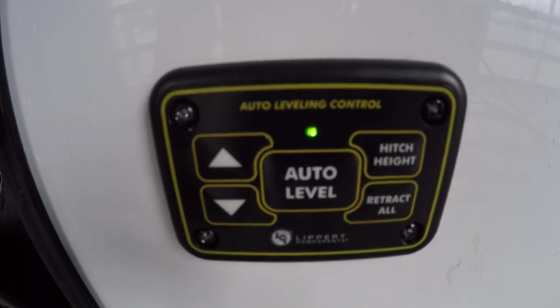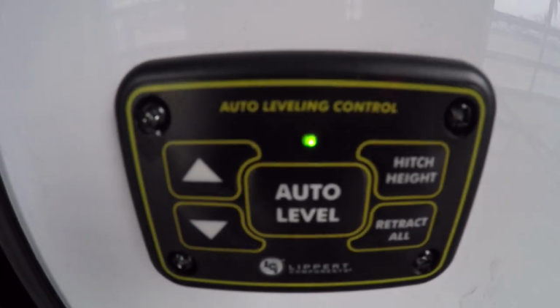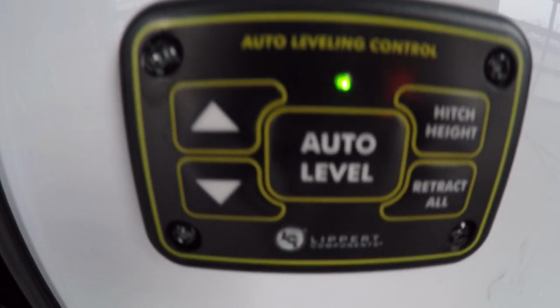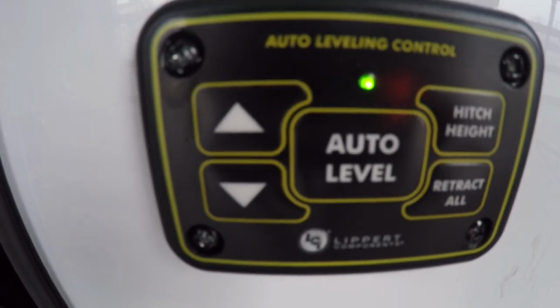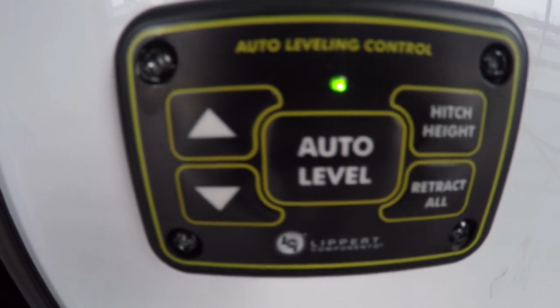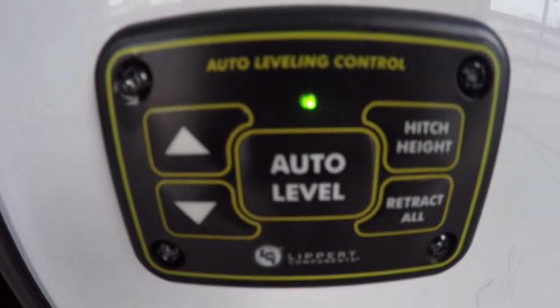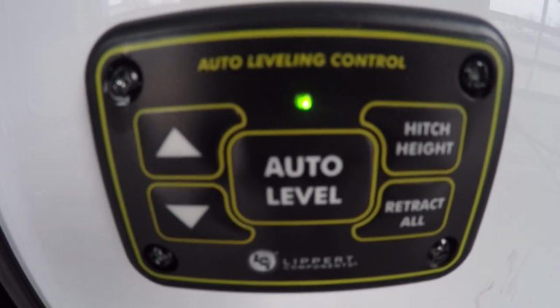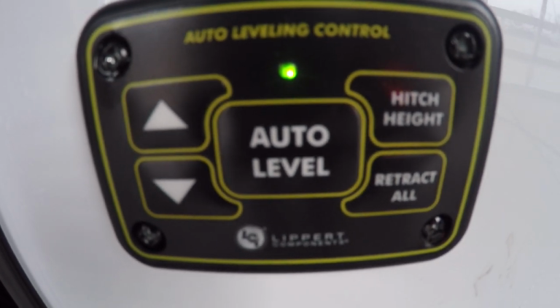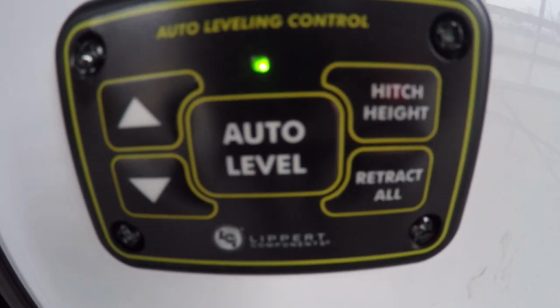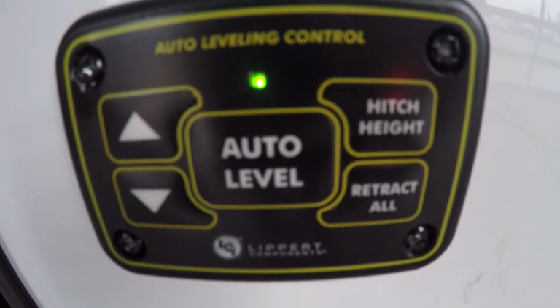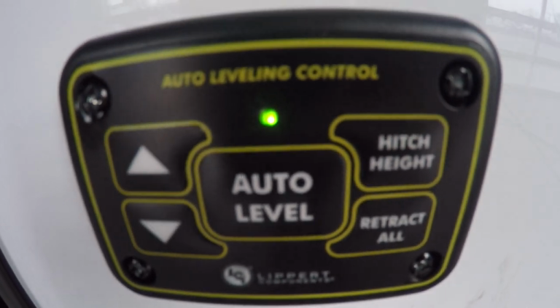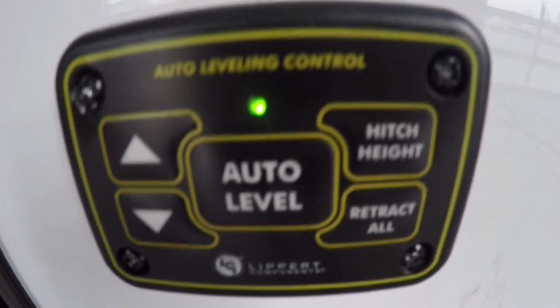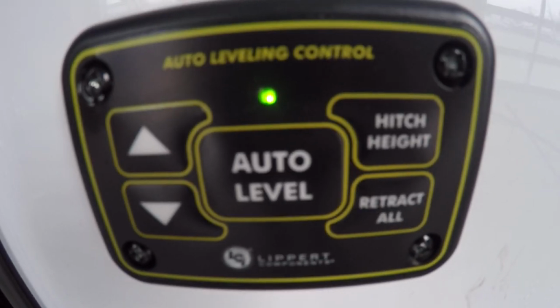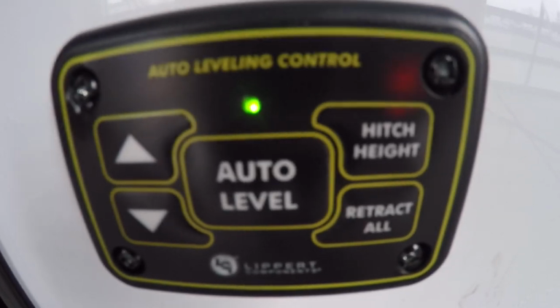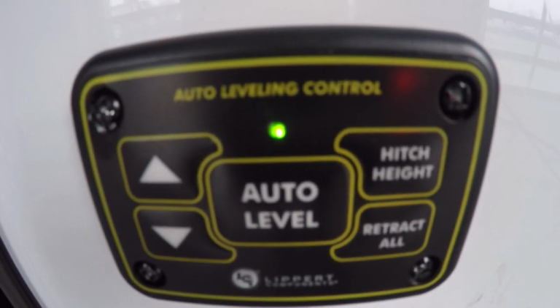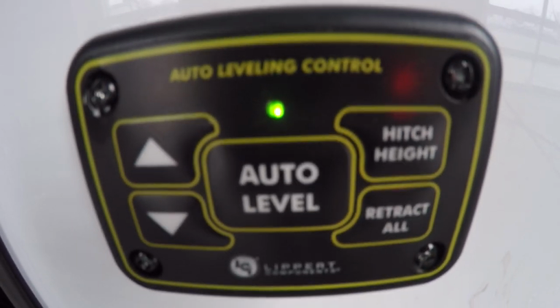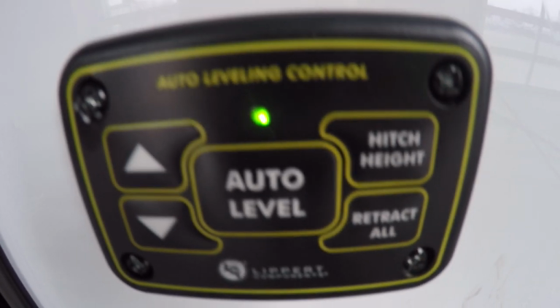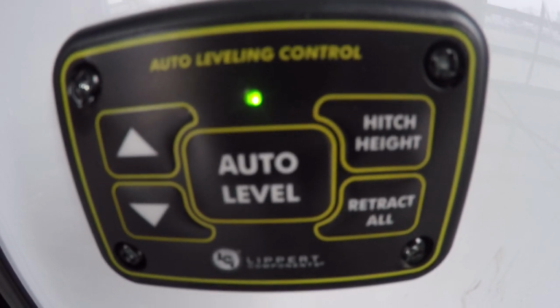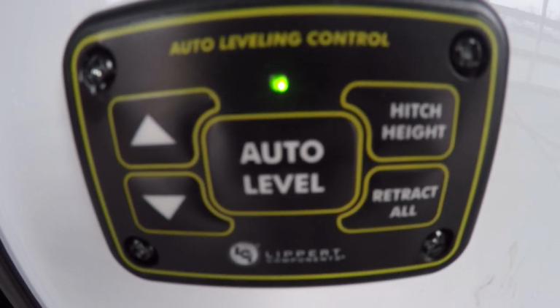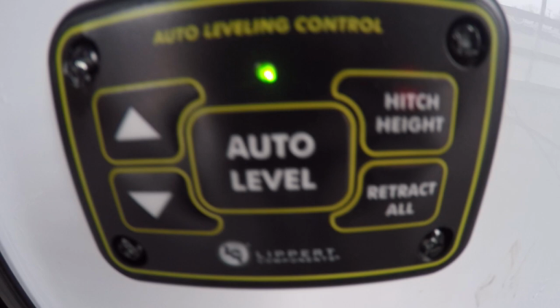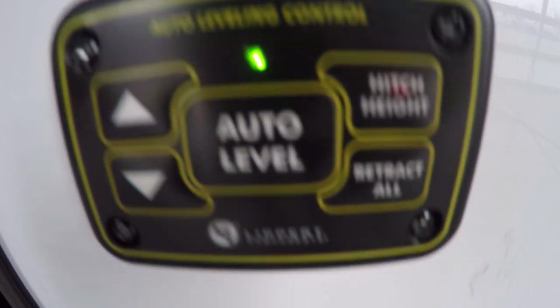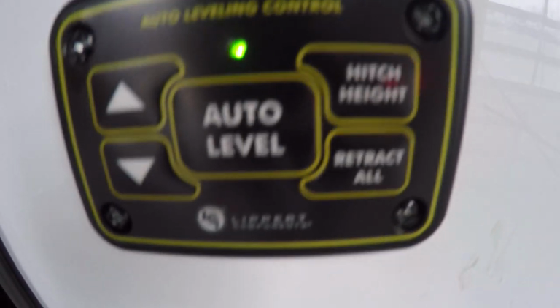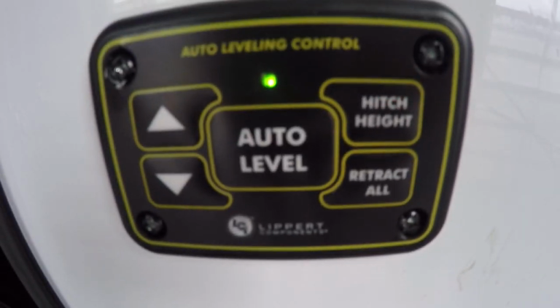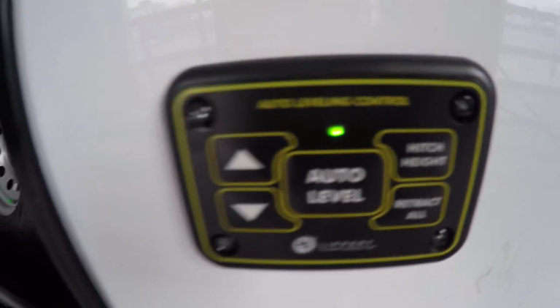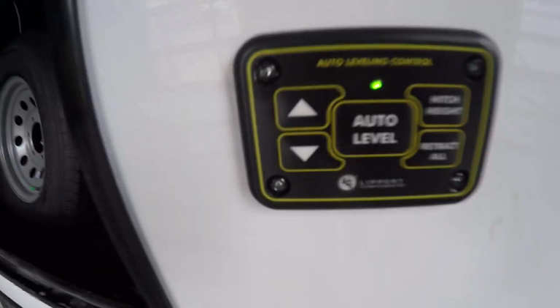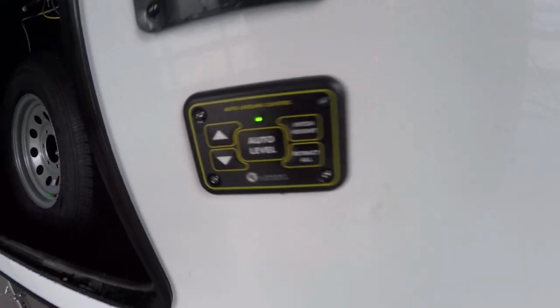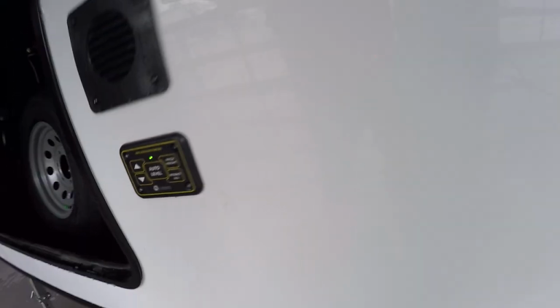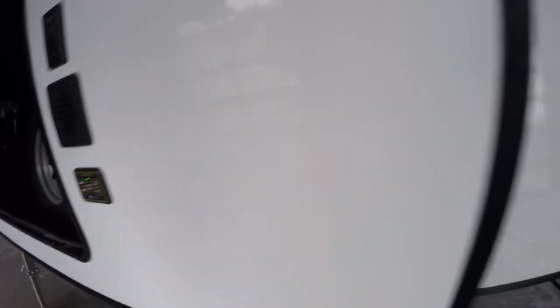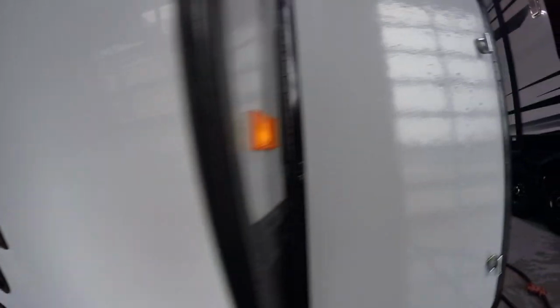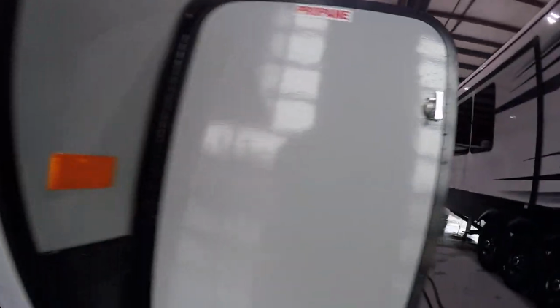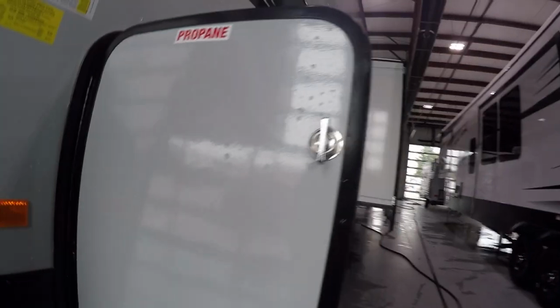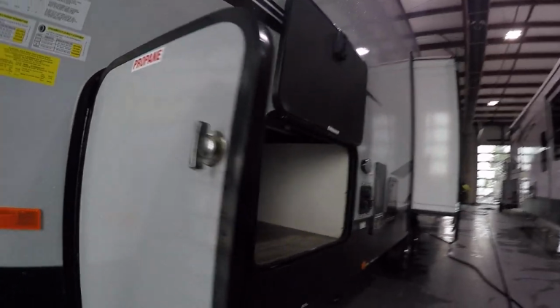Hitch height is the function right before you hit auto level — it will bring up your rear jacks and put your front at that height. Retract all after you're connected to your truck — hit retract all and that will bring all your jacks up.